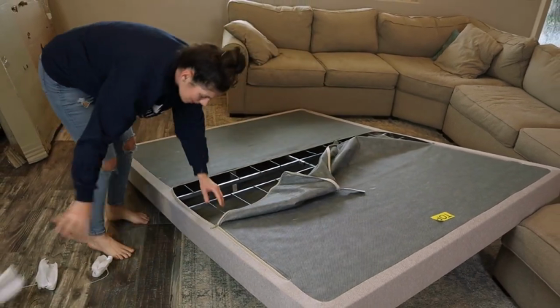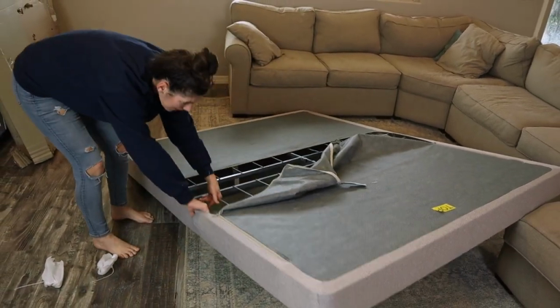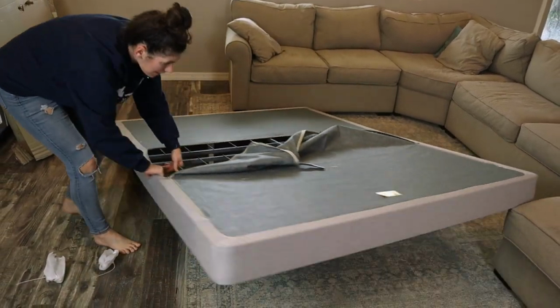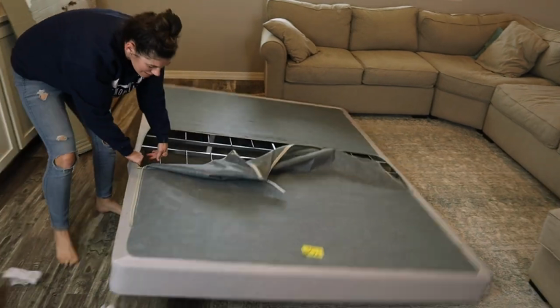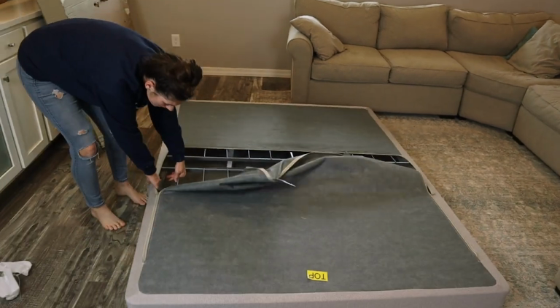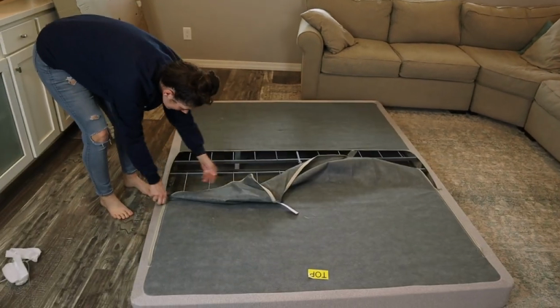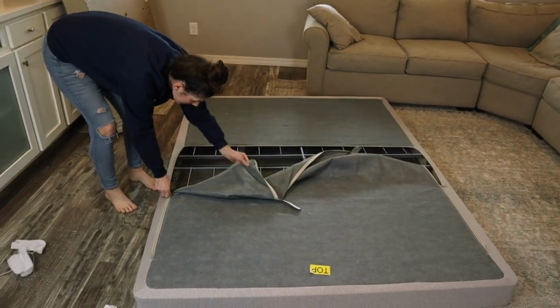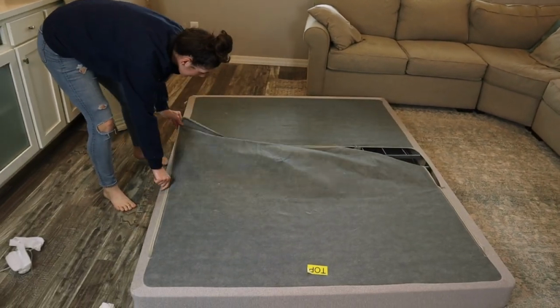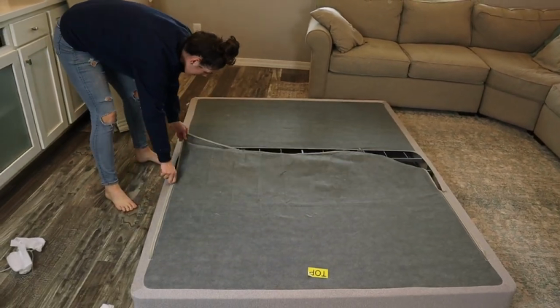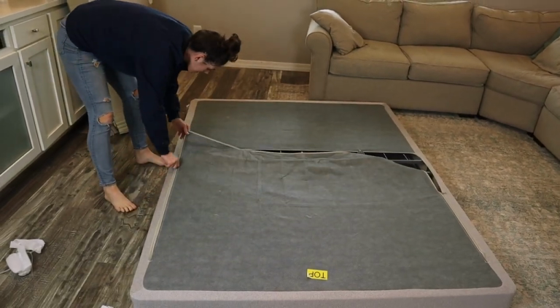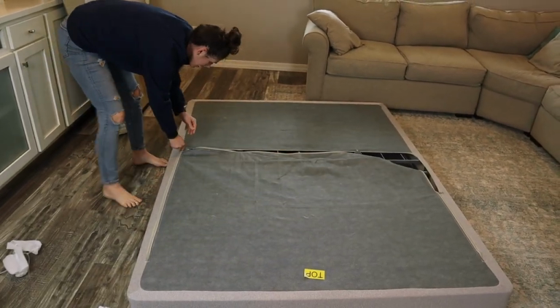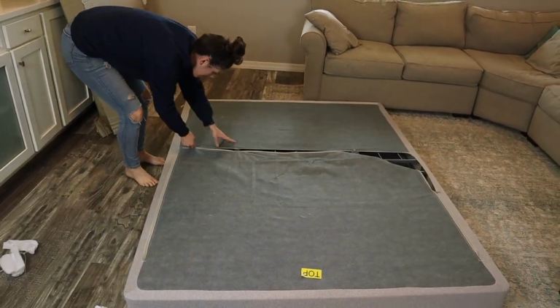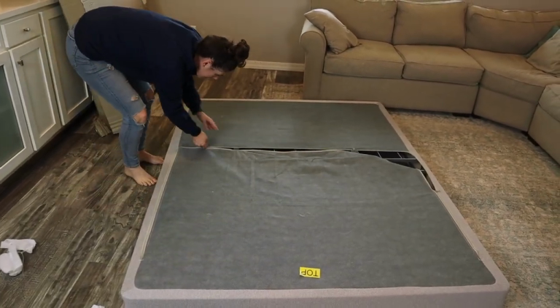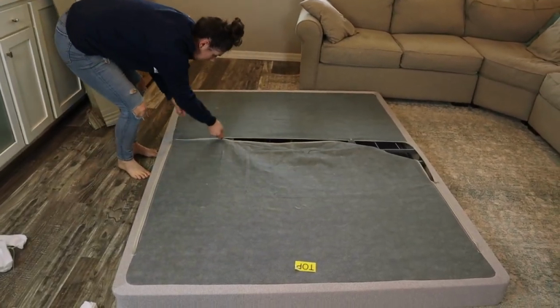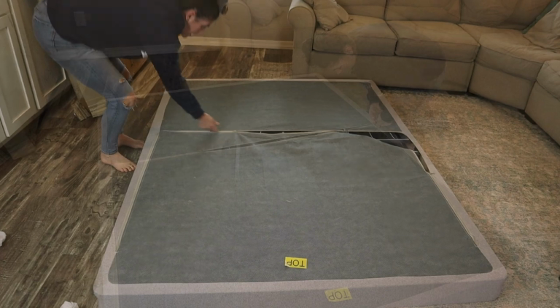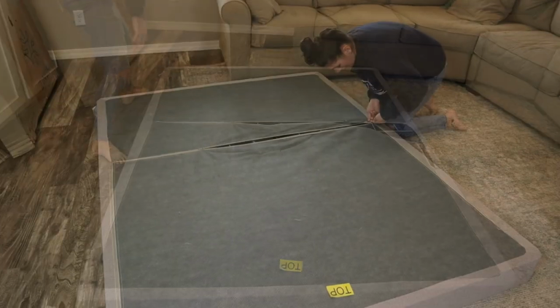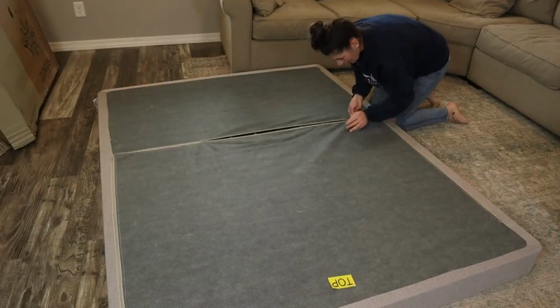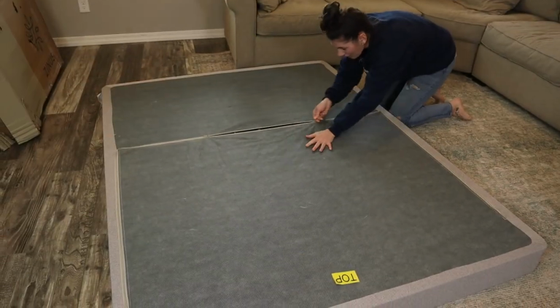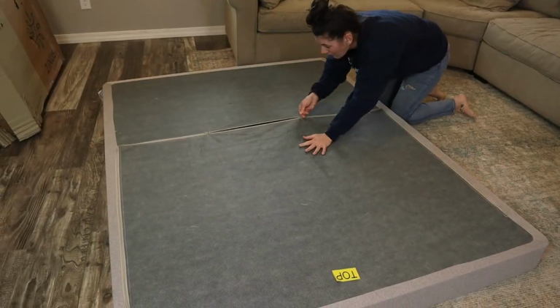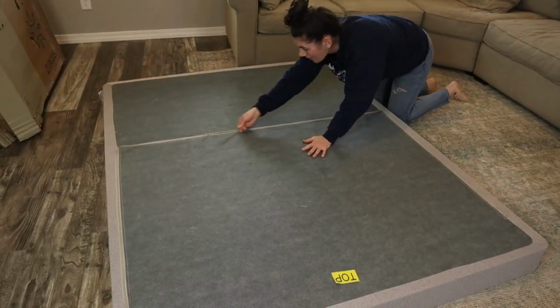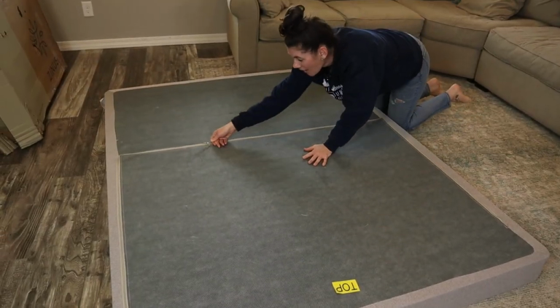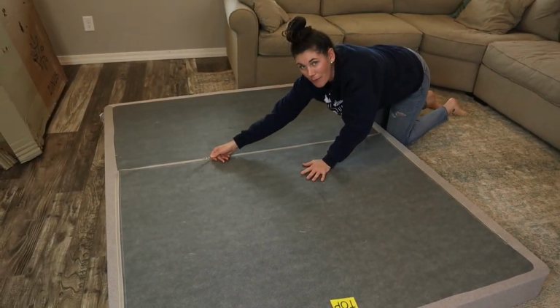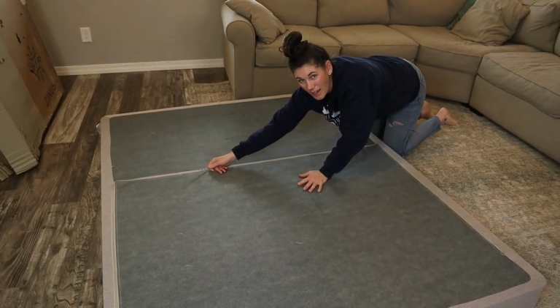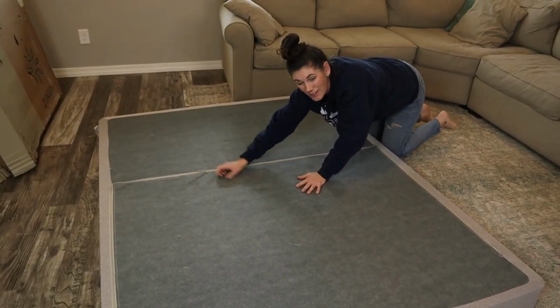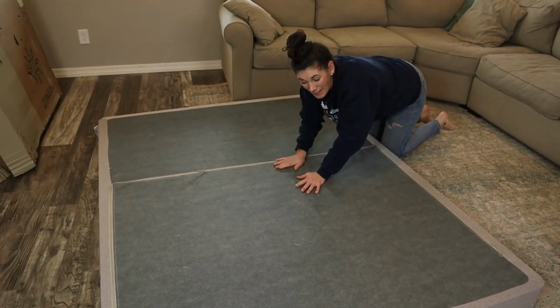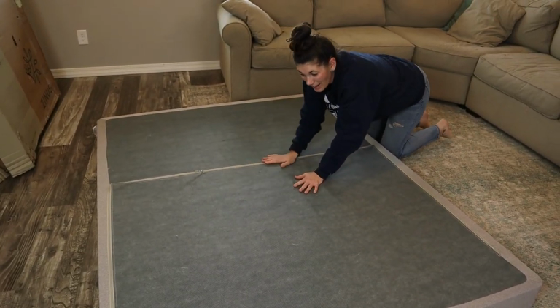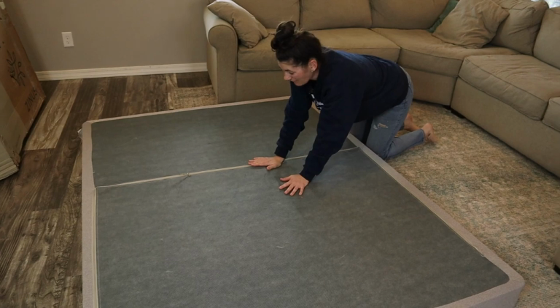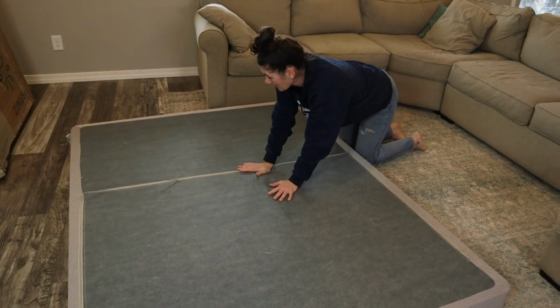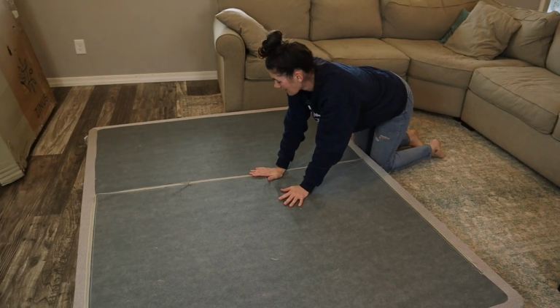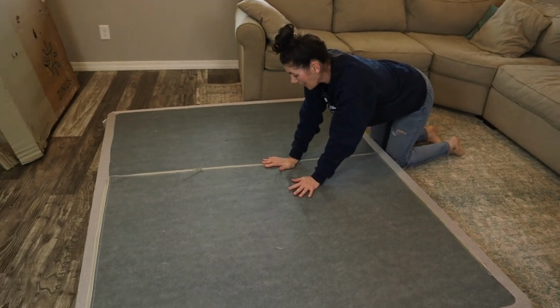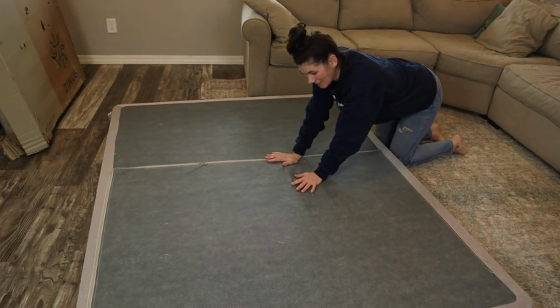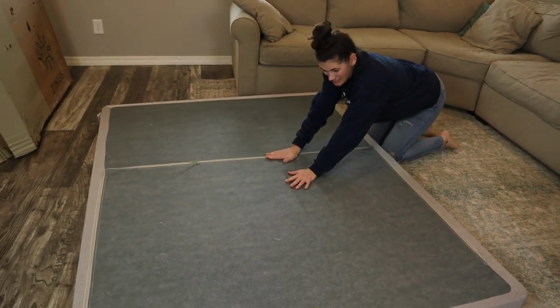Okay, and then we zip it up. There we go. My box spring is ready. Sweet.